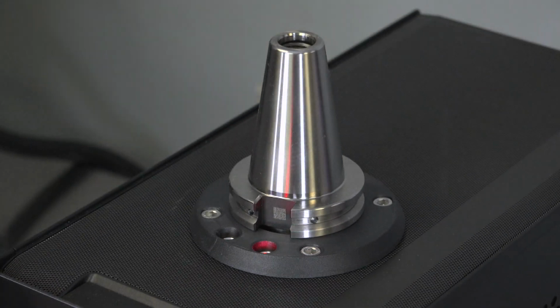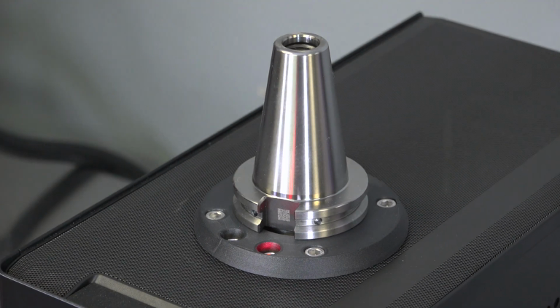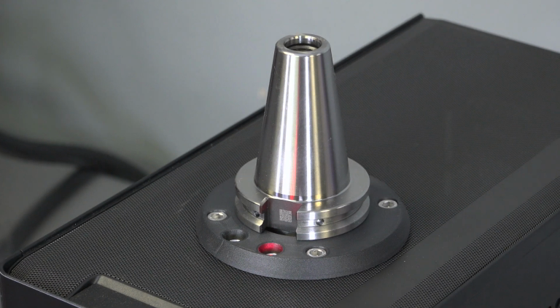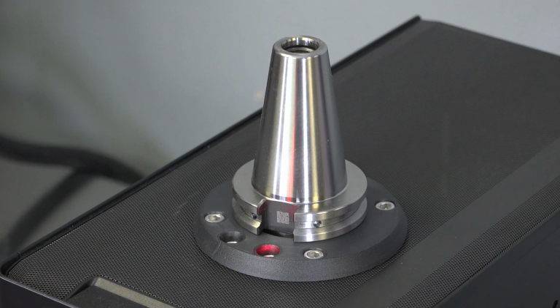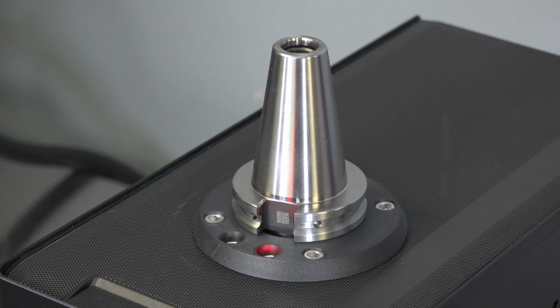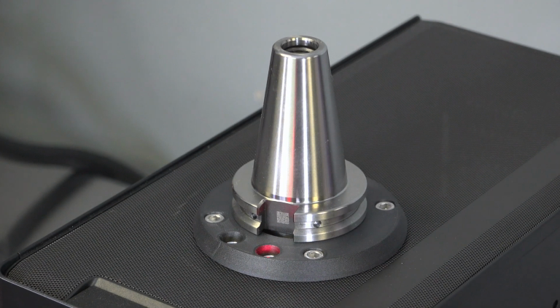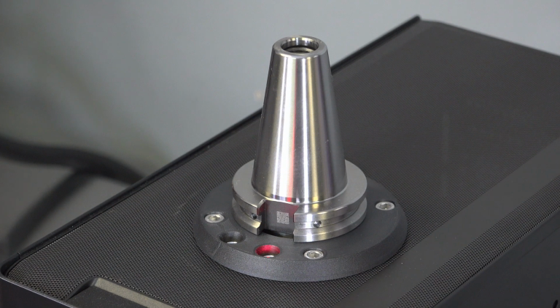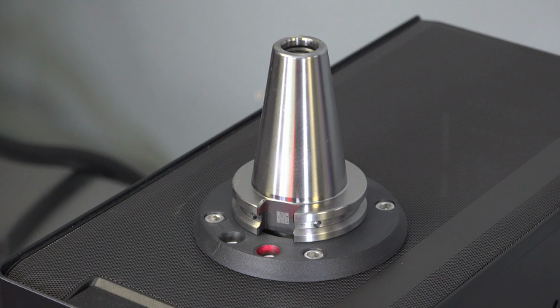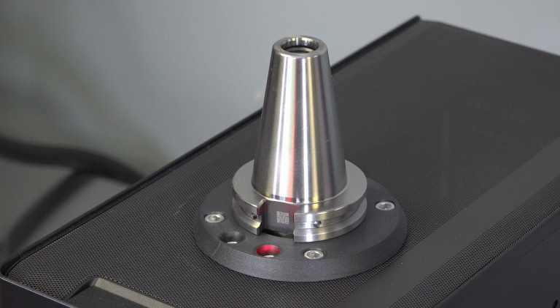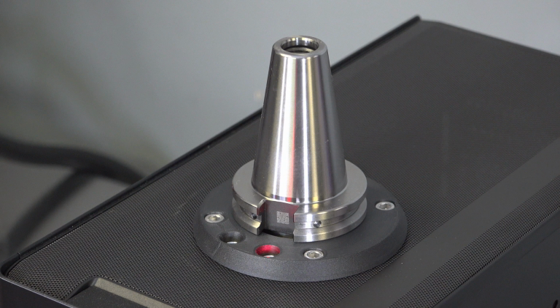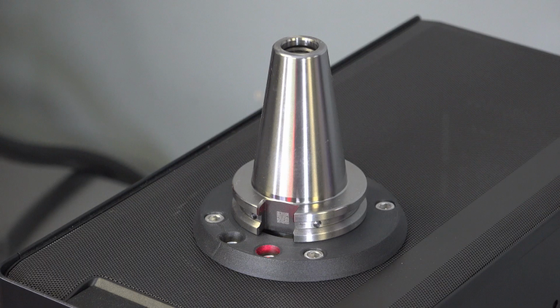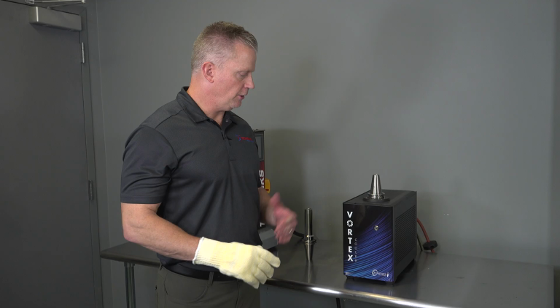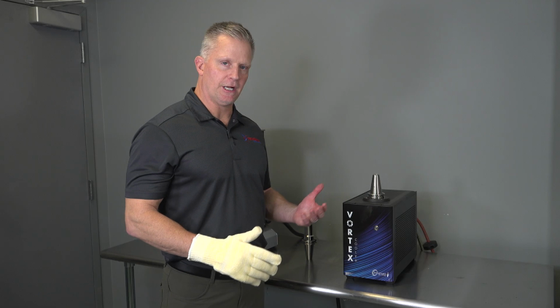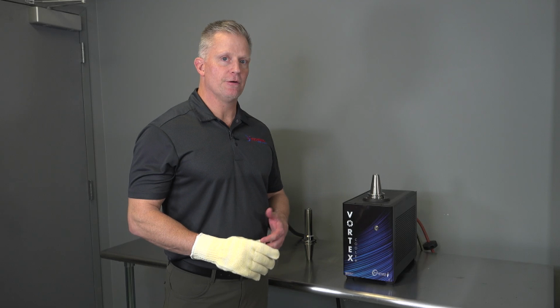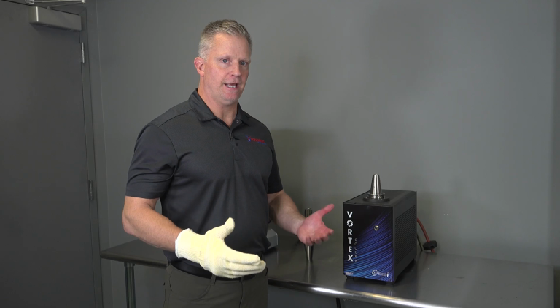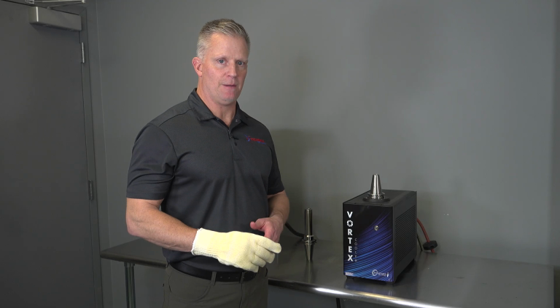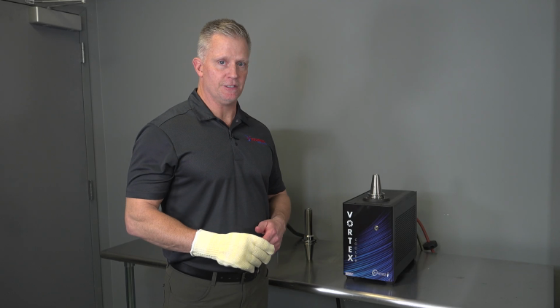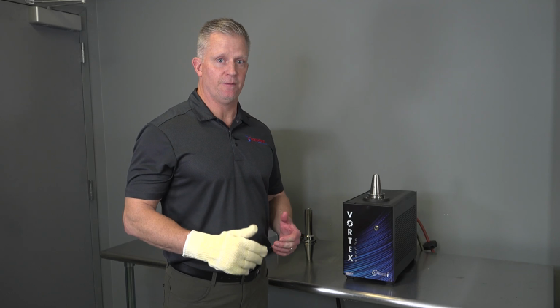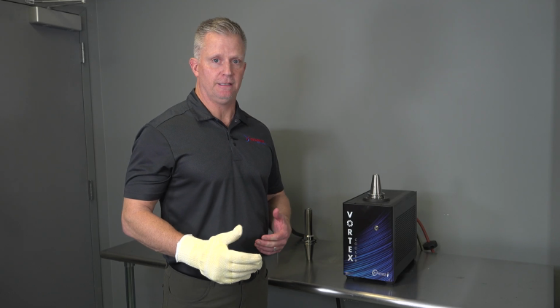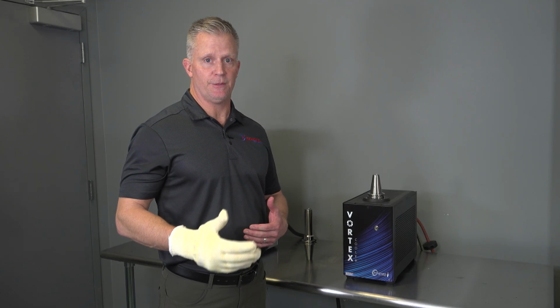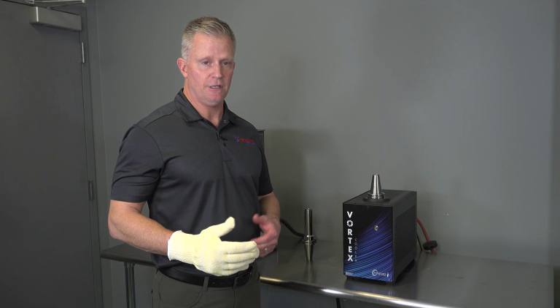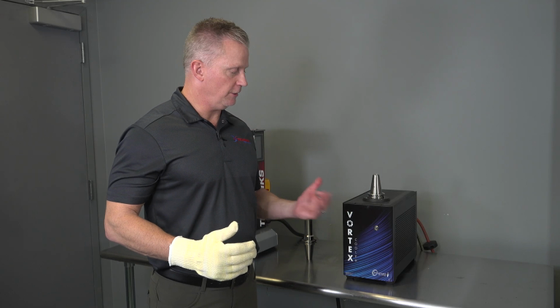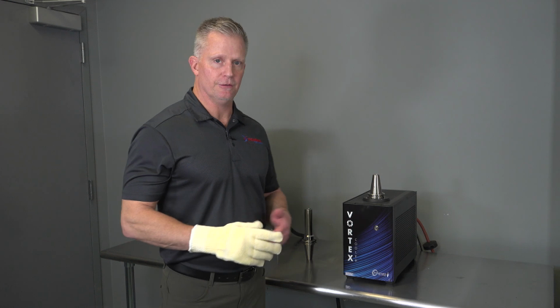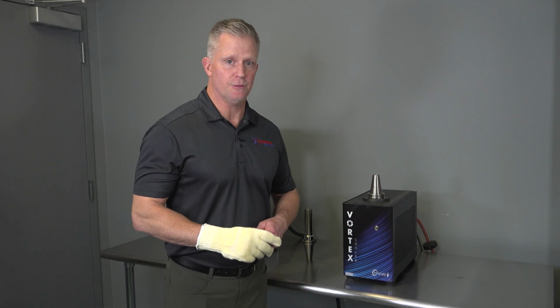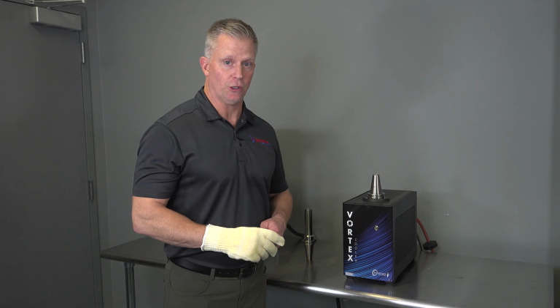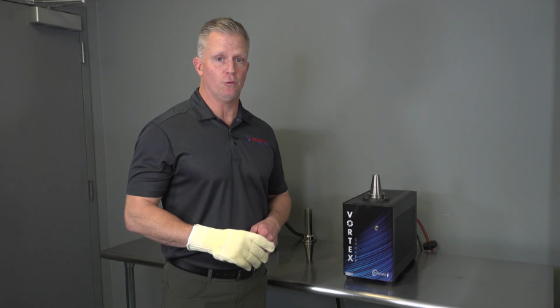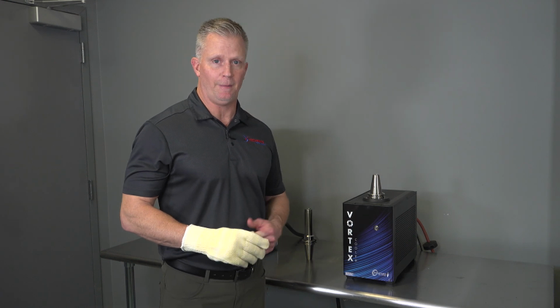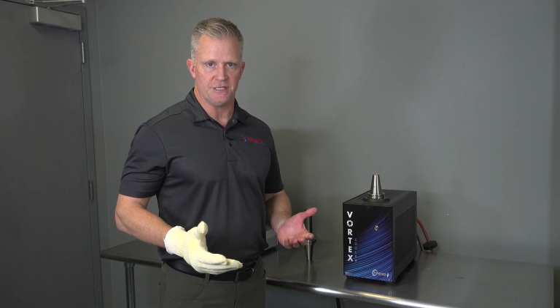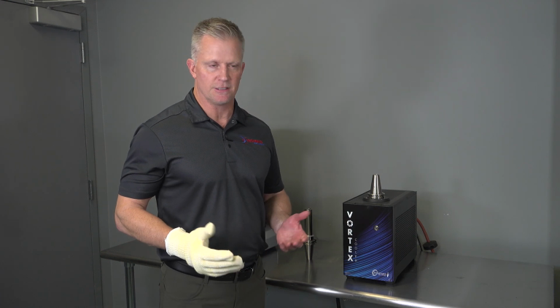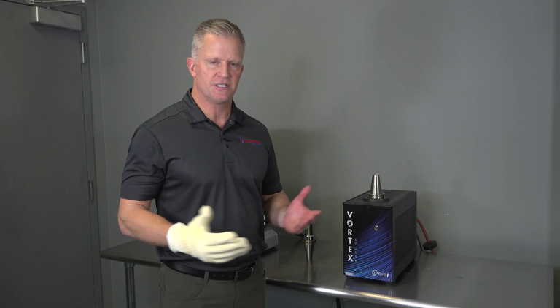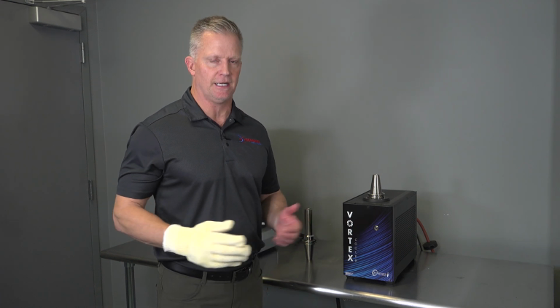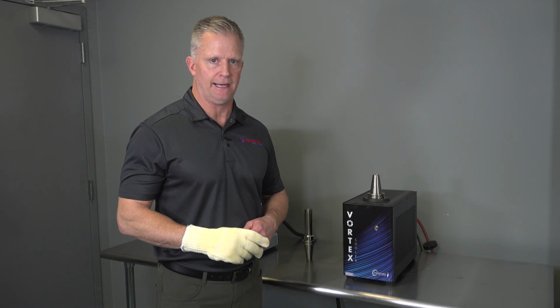The Vortex Cooler runs on standard 110 power and shop air. It's going to convert the standard shop air into sub-freezing temperatures, allowing the machine to cool the tool holder in about 30 to 60 seconds max.